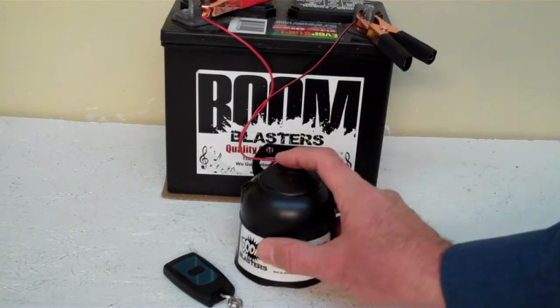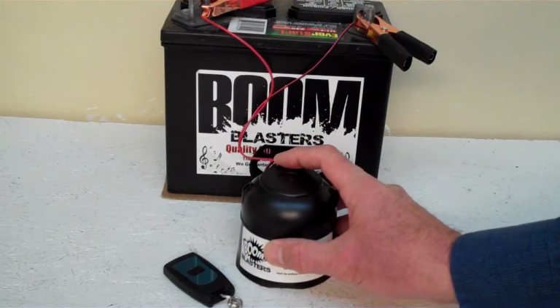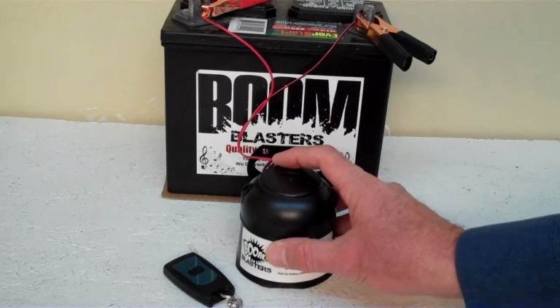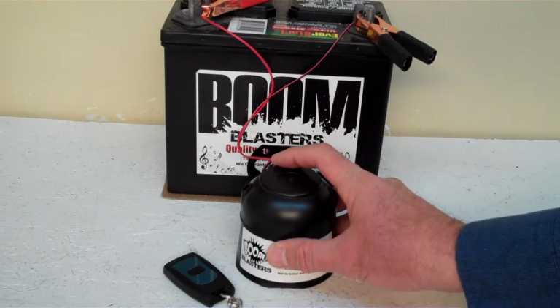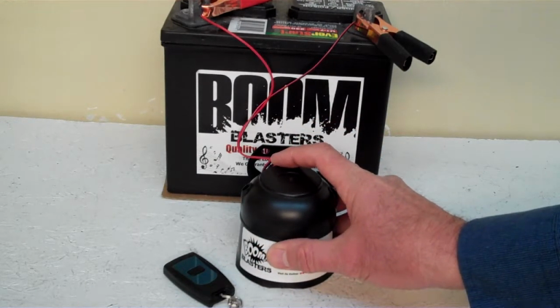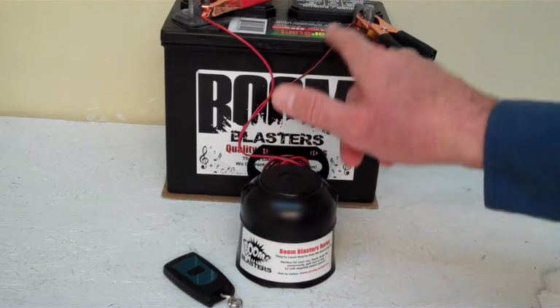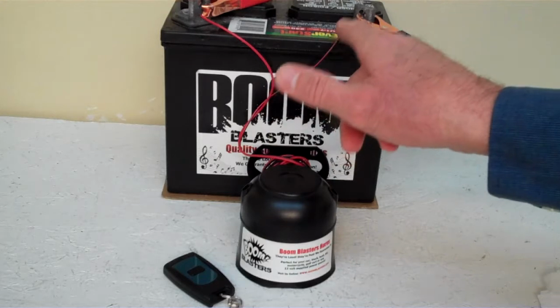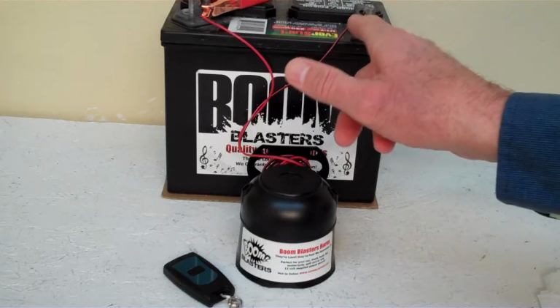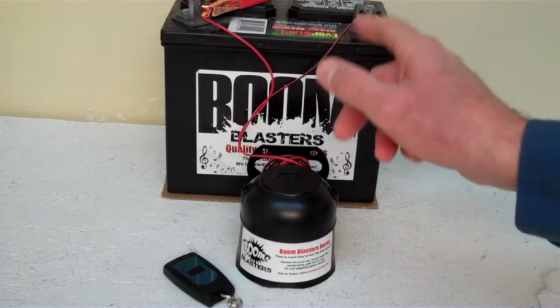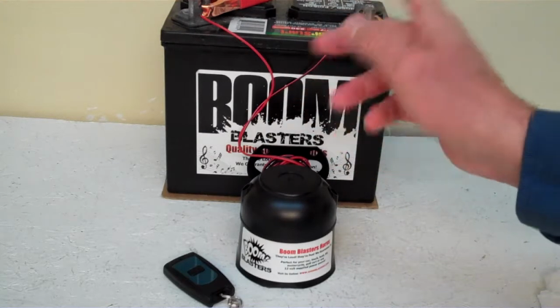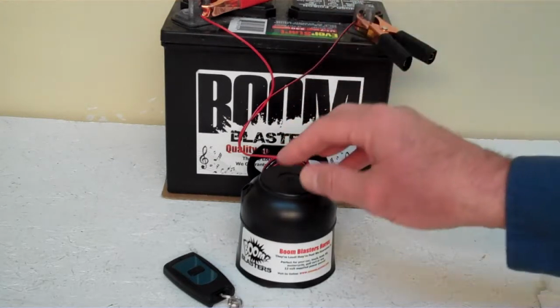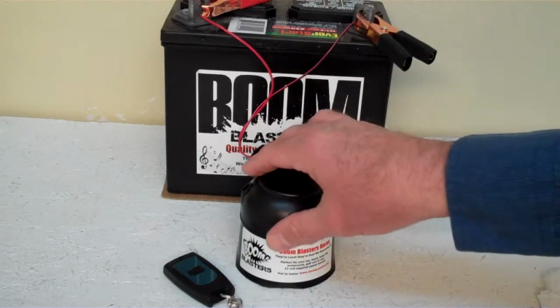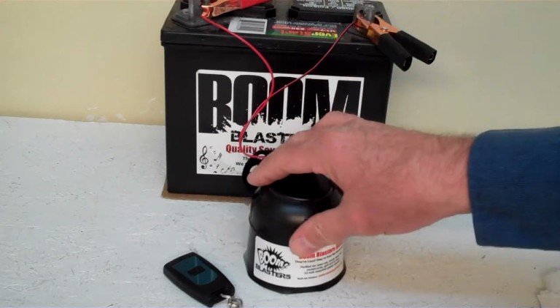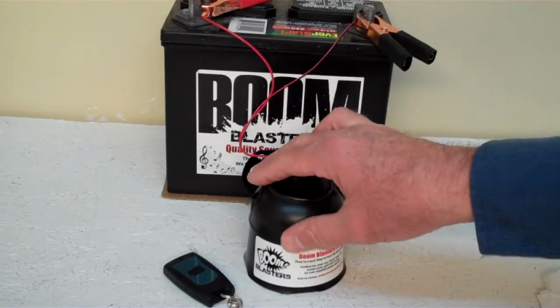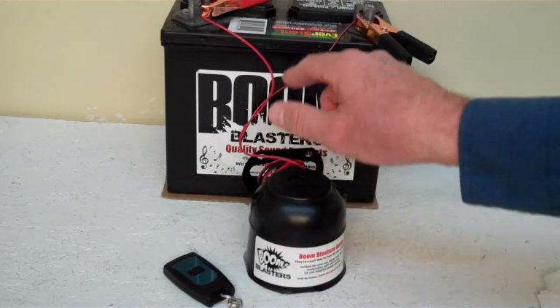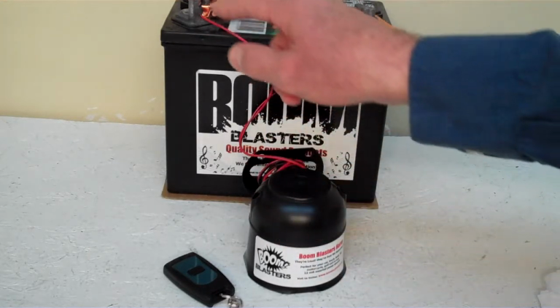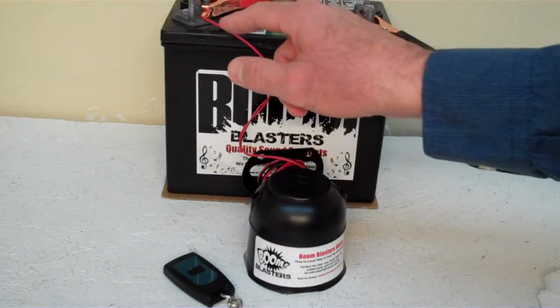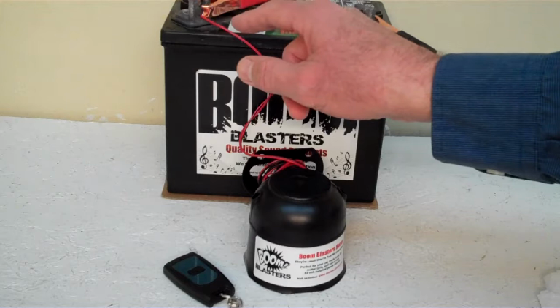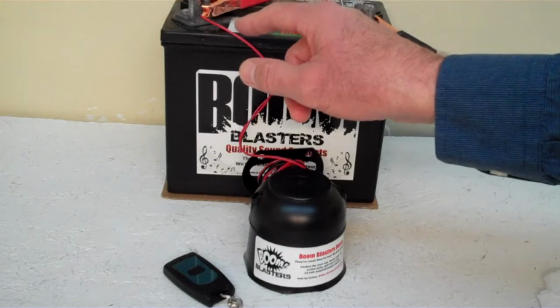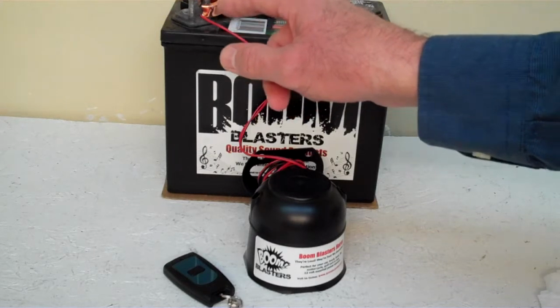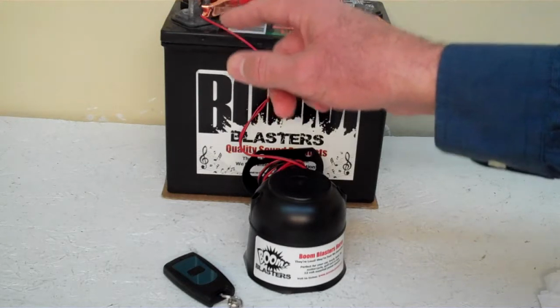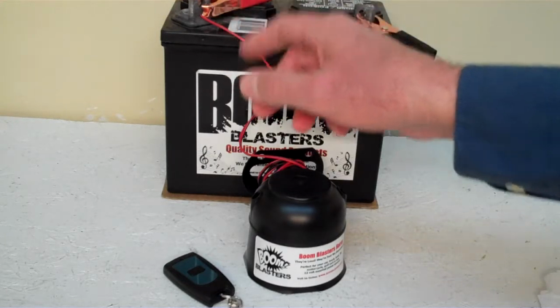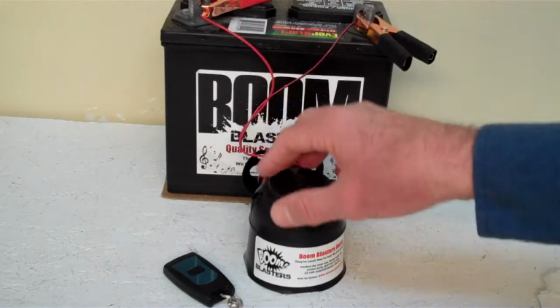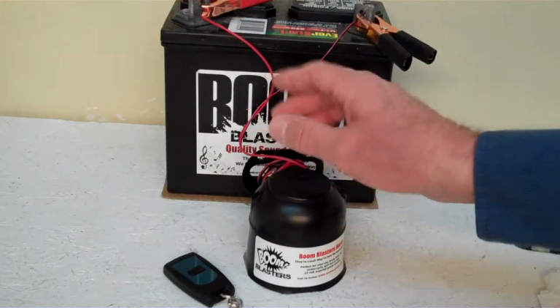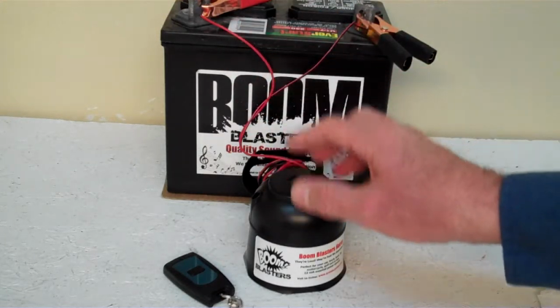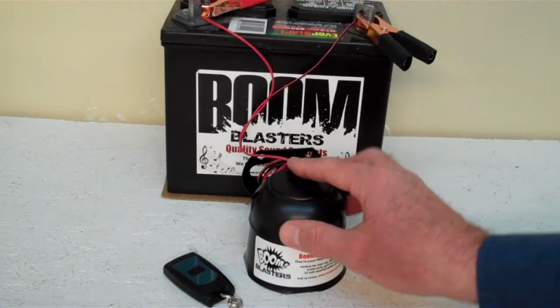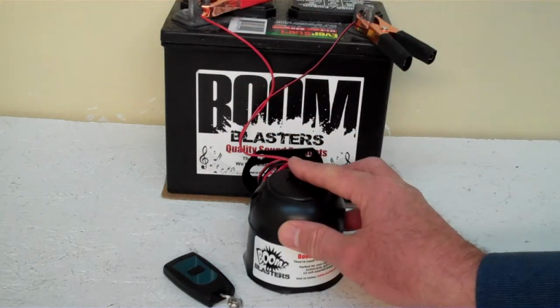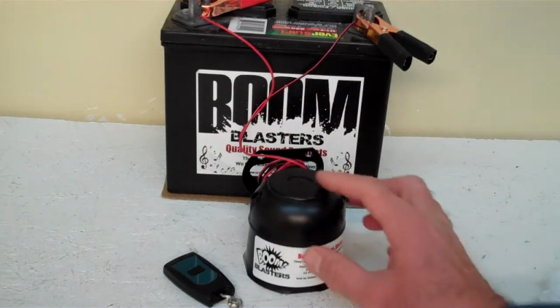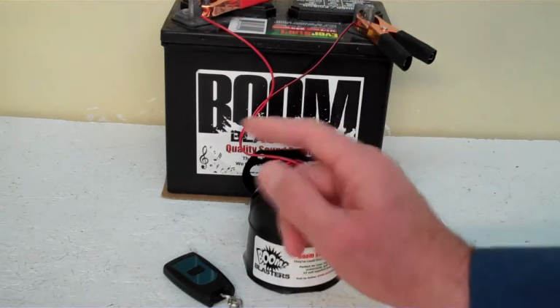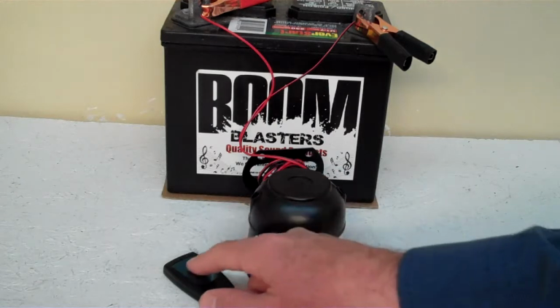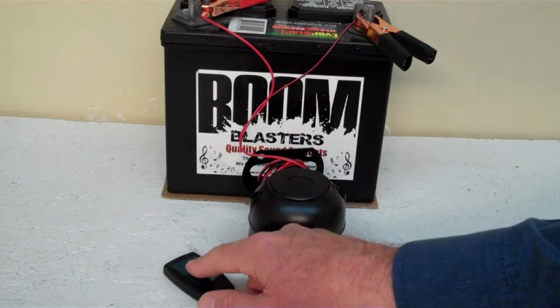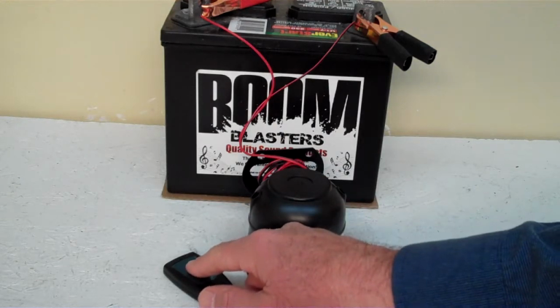Quick and easy installation. Your black wire comes from your horn and it'll go to a ground somewhere — it could be your battery, just anywhere you've got a good ground source. And then your red wire comes from your horn, it'll go to a 12 volt power source — it could be your battery, a fuse, just anywhere you've got a good 12 volt power source. So what is our Klaxon Sounds wireless car horn?